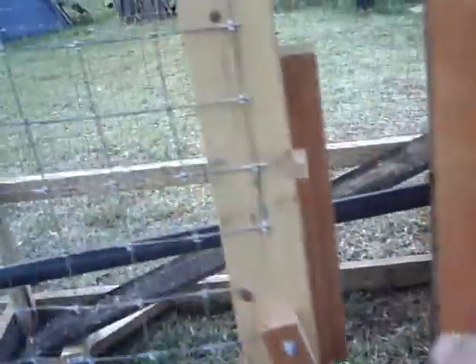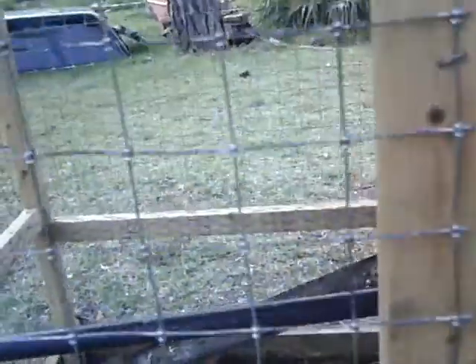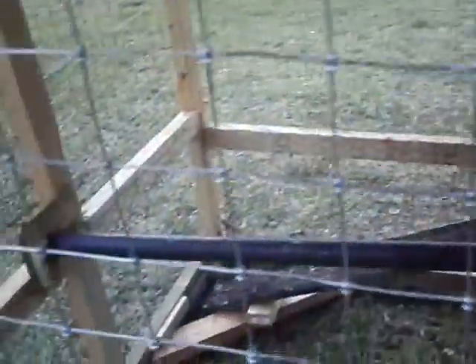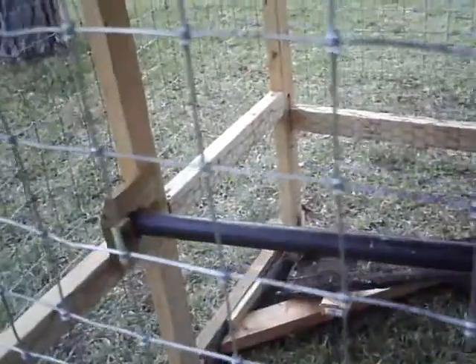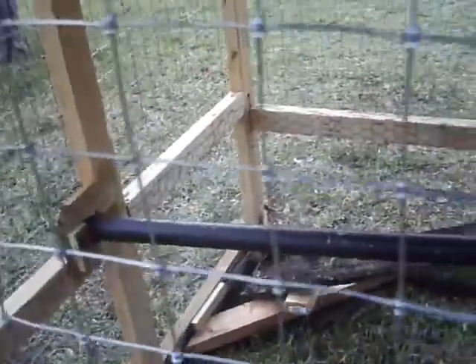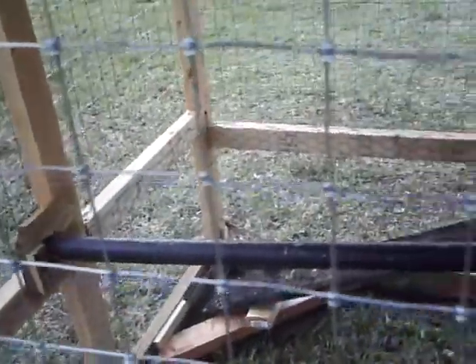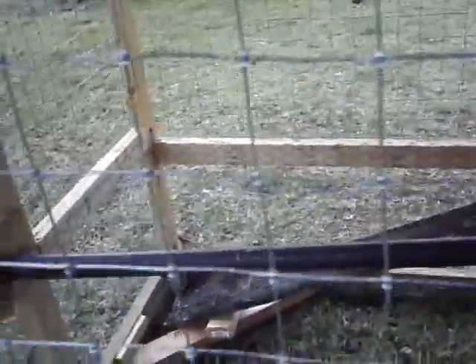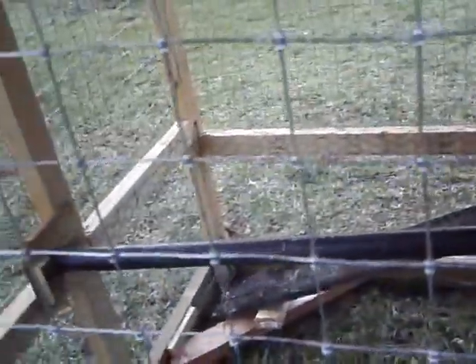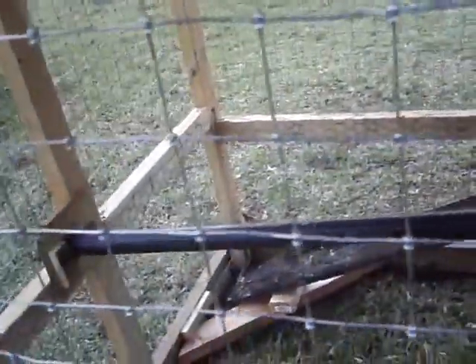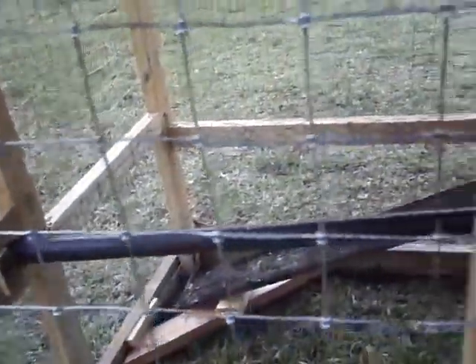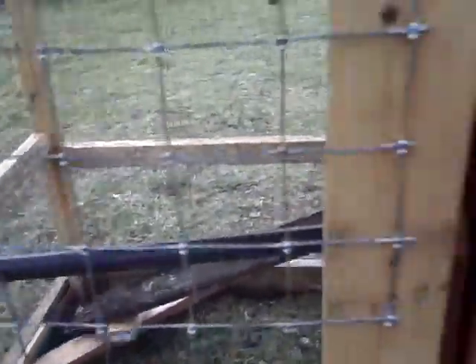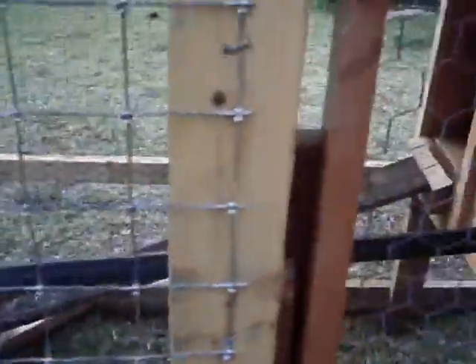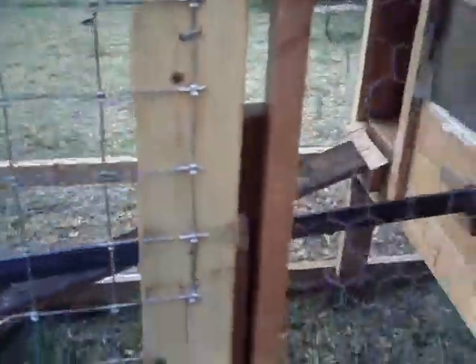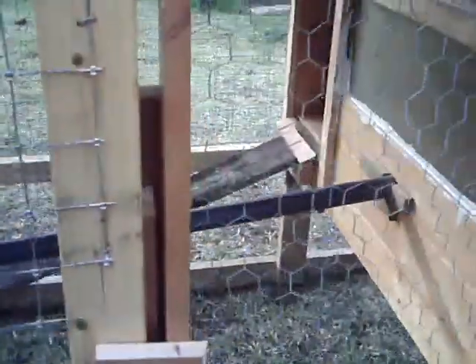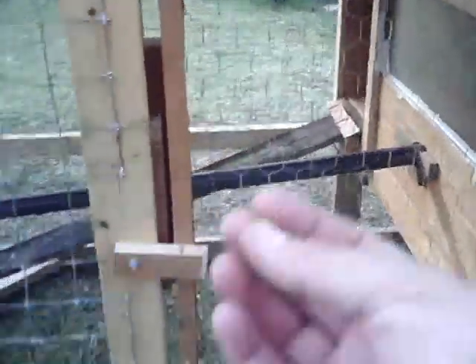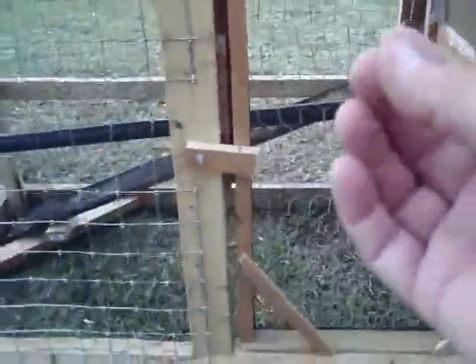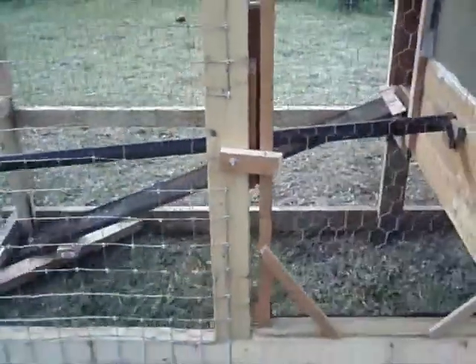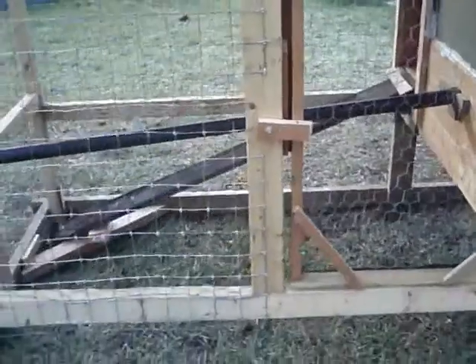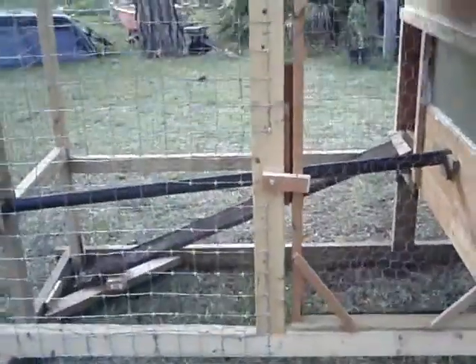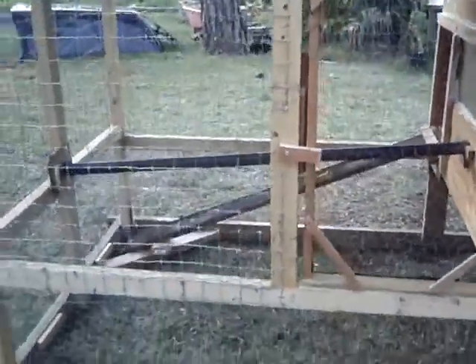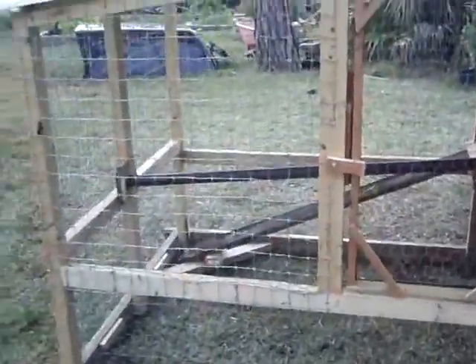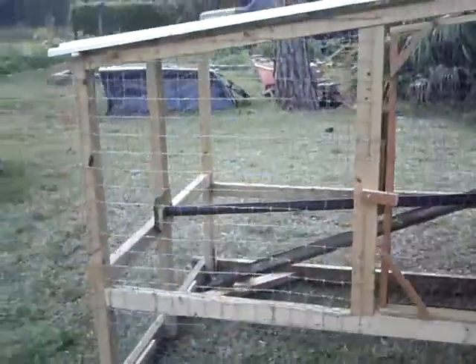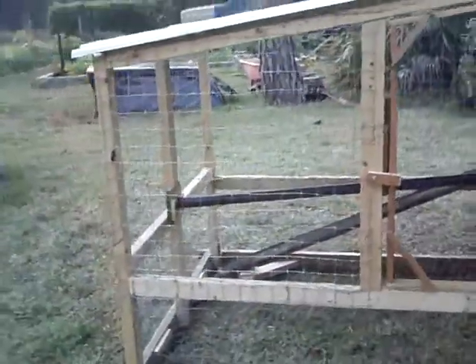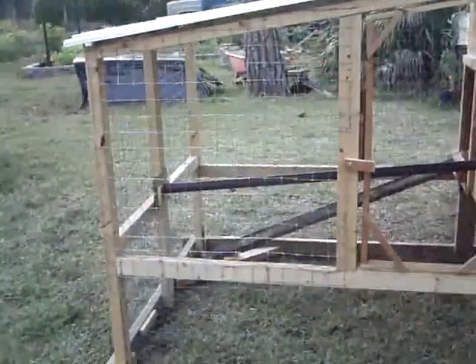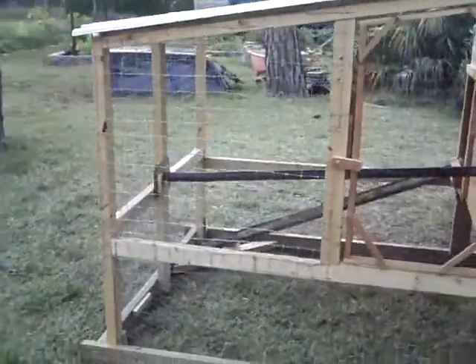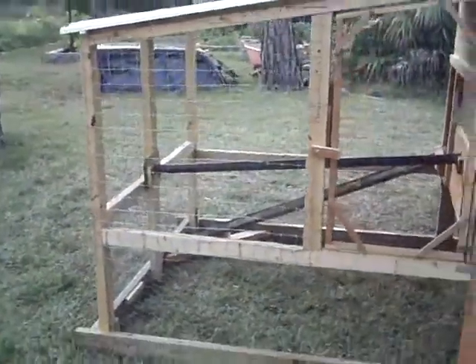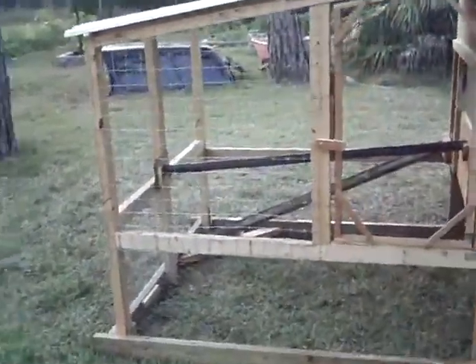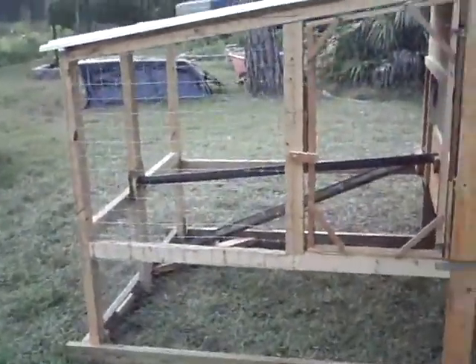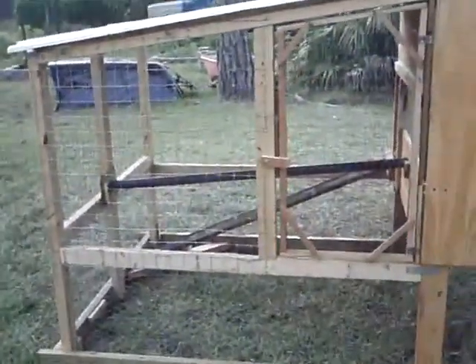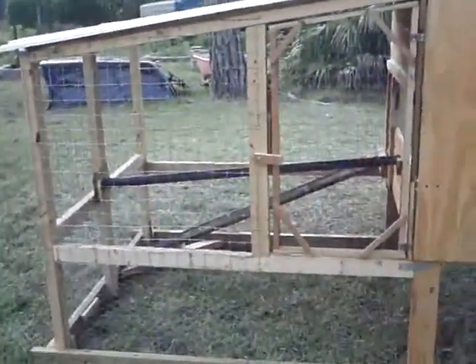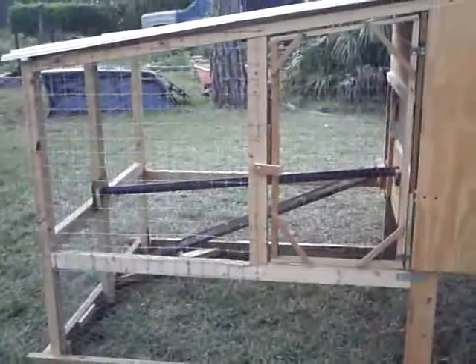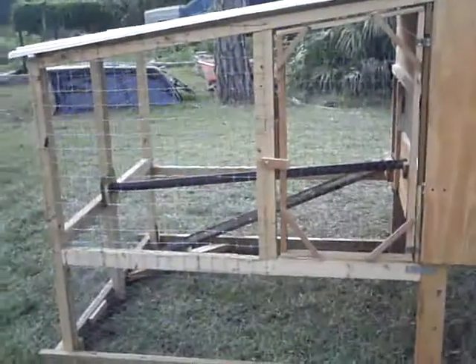Put that little pole there for the roost. I just kind of painted it too — it's a little wet so I stained it with Thompson sealer.